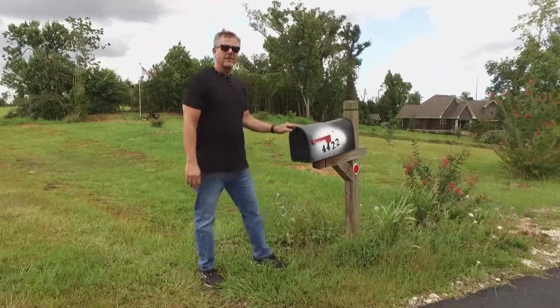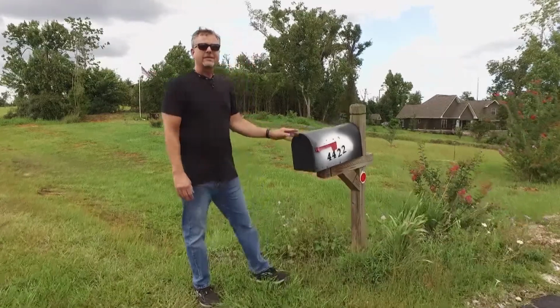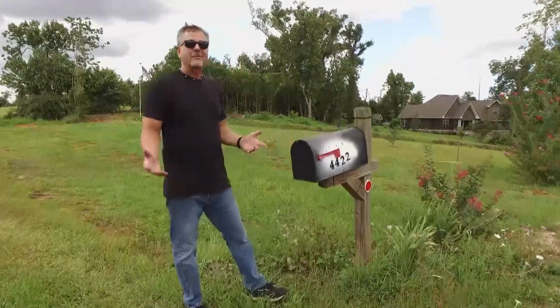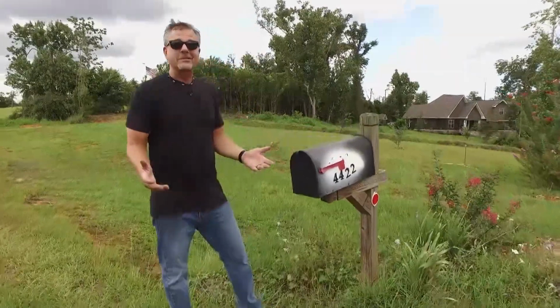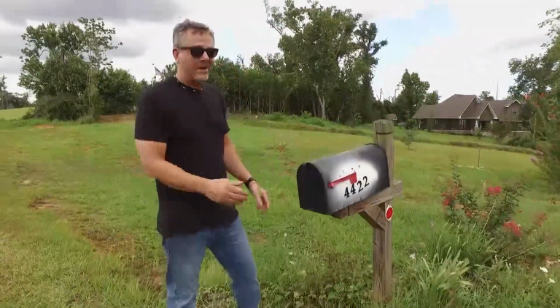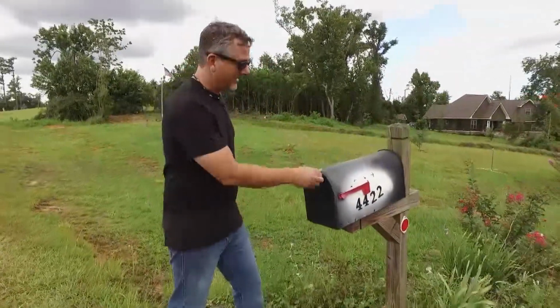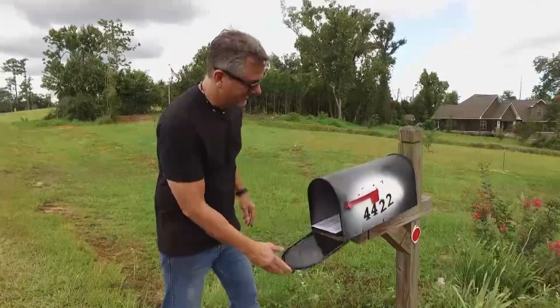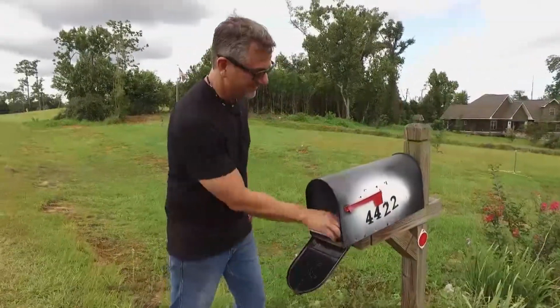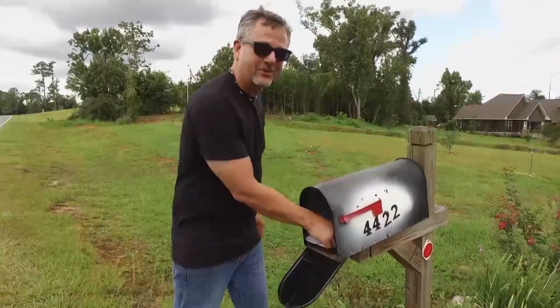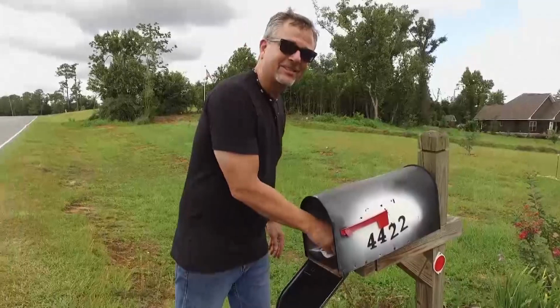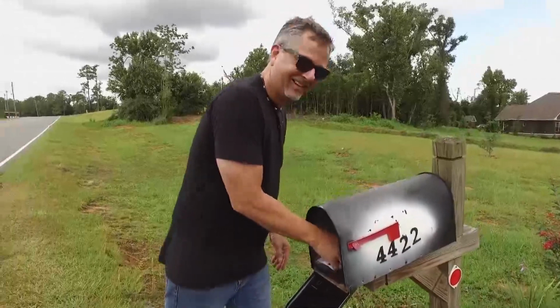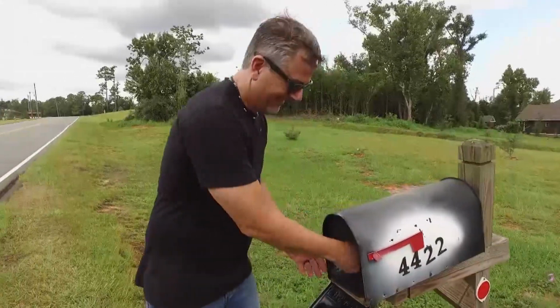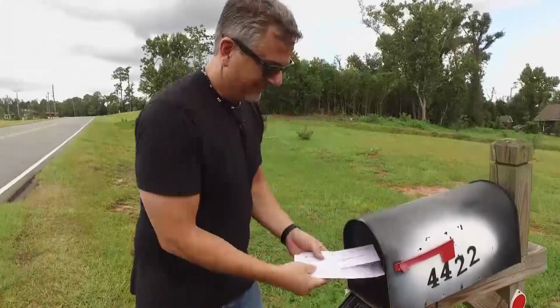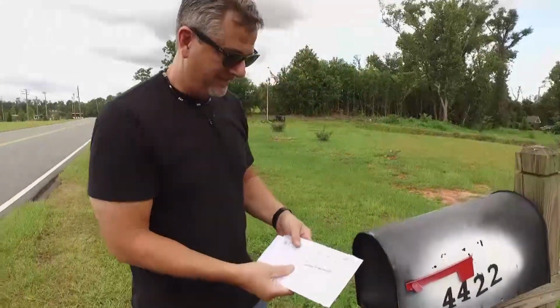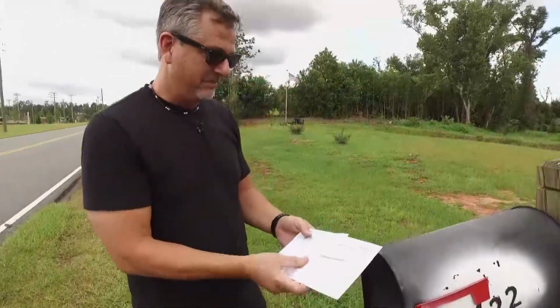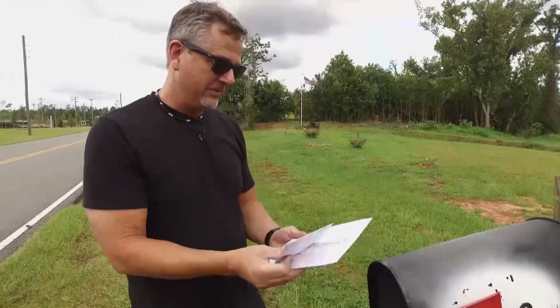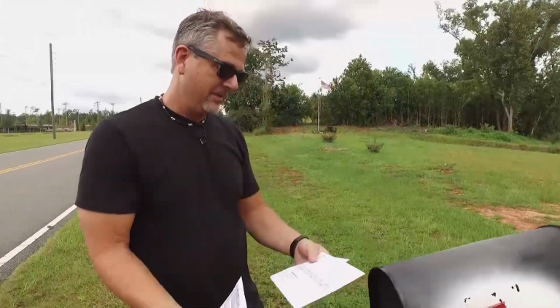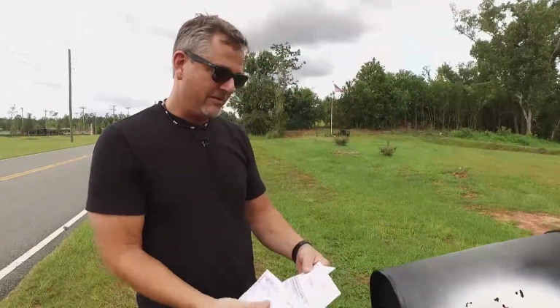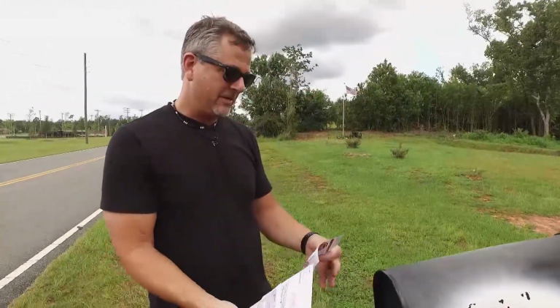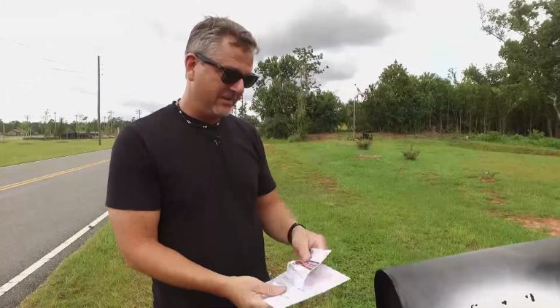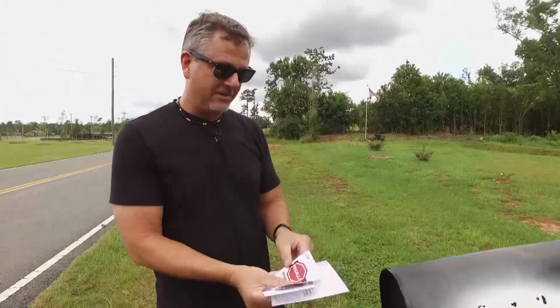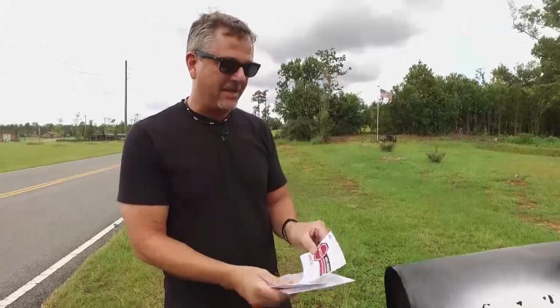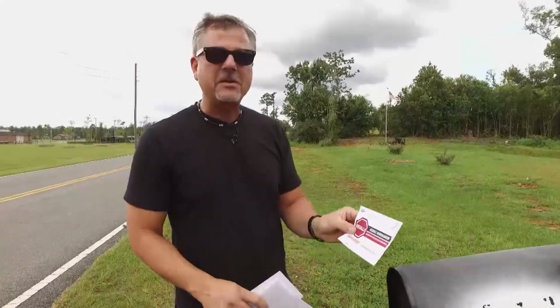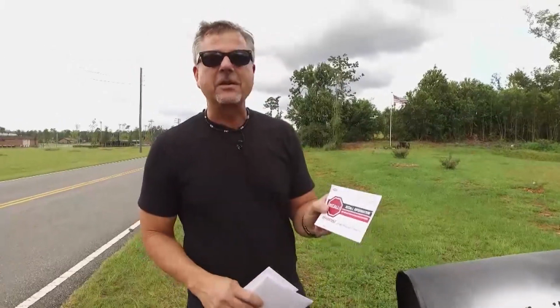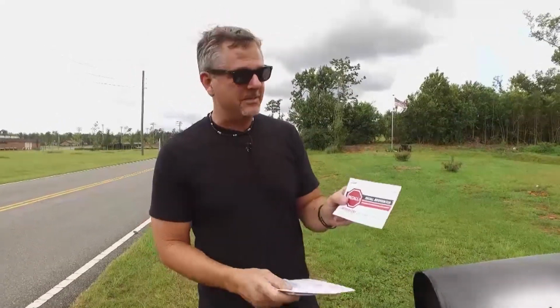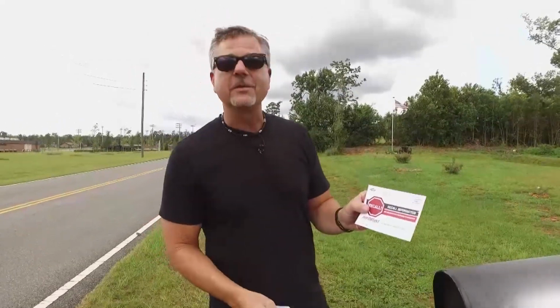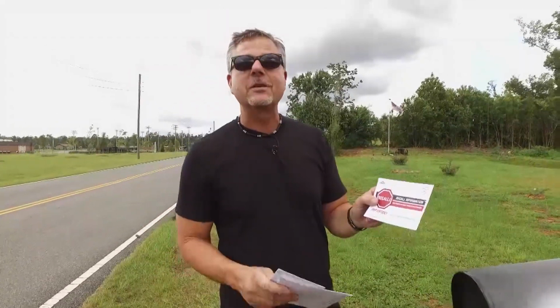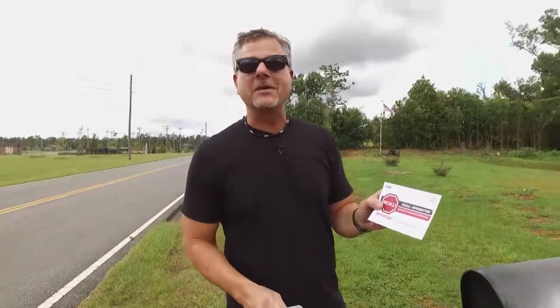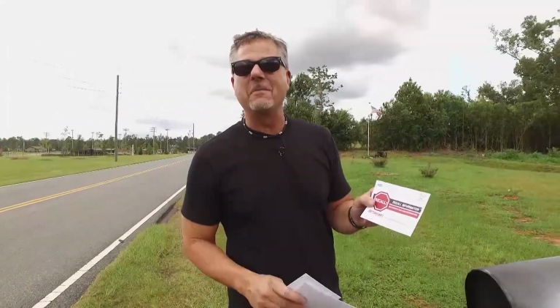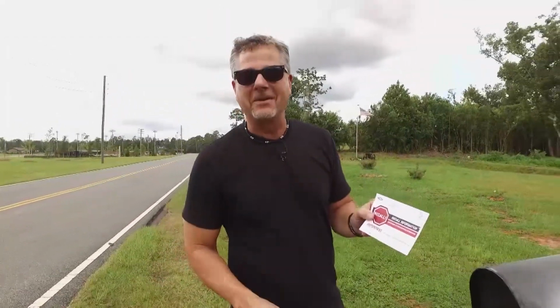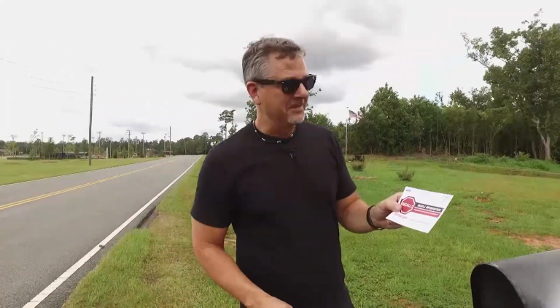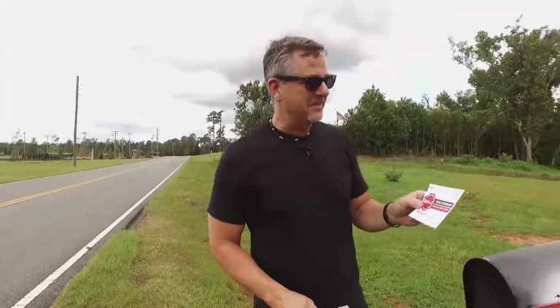Man, what do you guys like, following me to the mailbox? Jeepers creepers. Let's see. Yep, bills. A voting card. Look at that - a recall. You guys must have known there was a recall in the mail. Isn't that something?